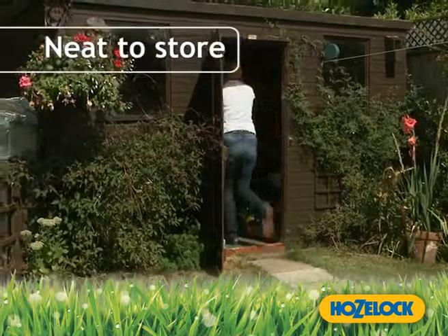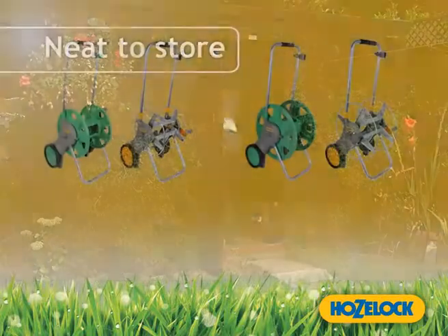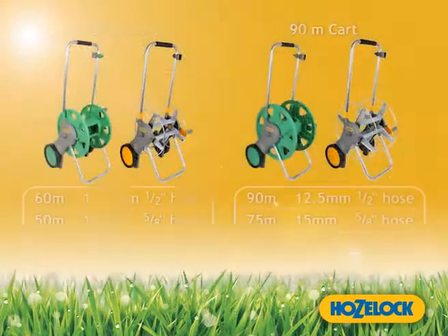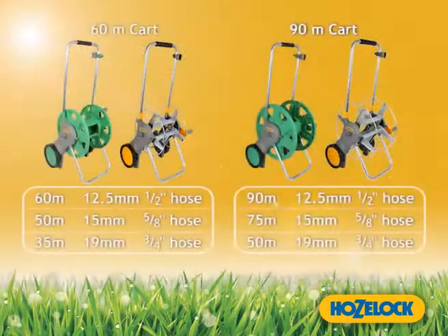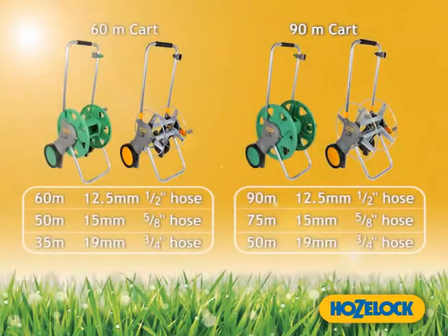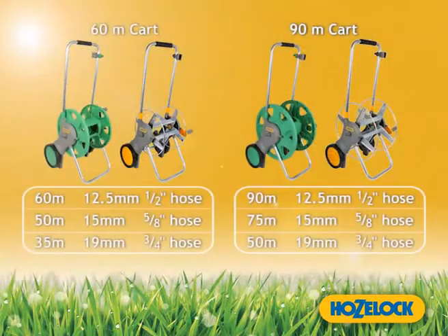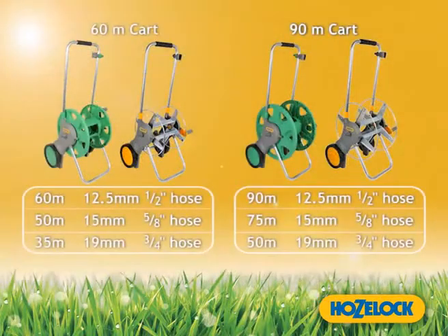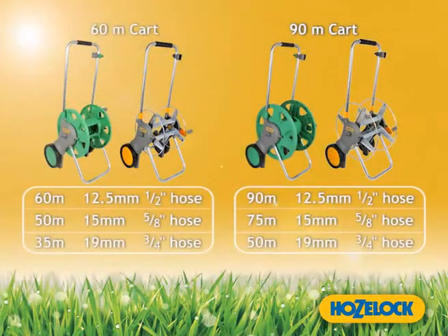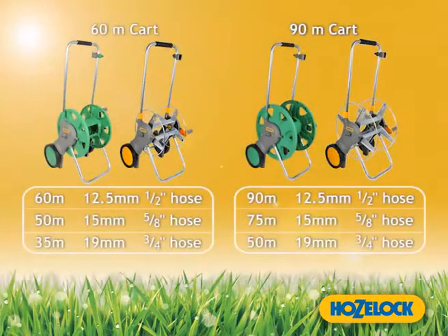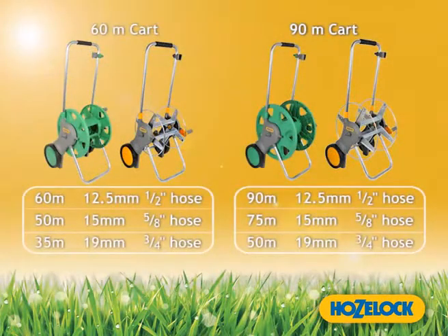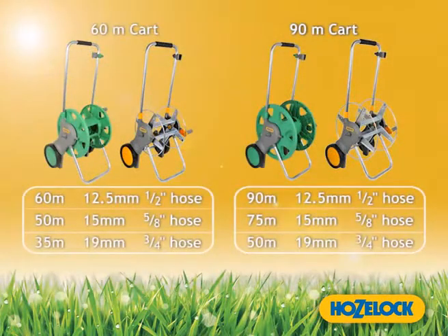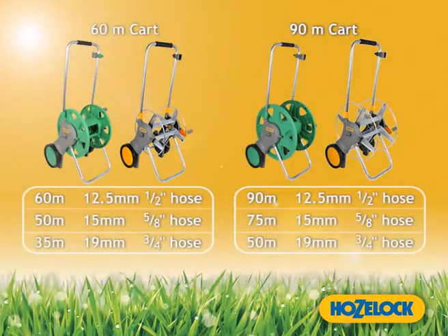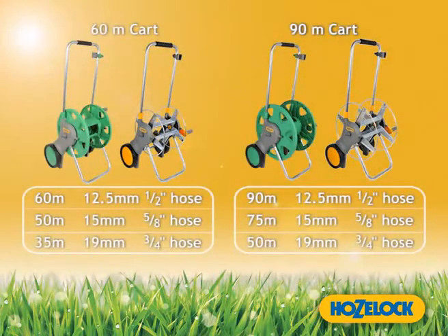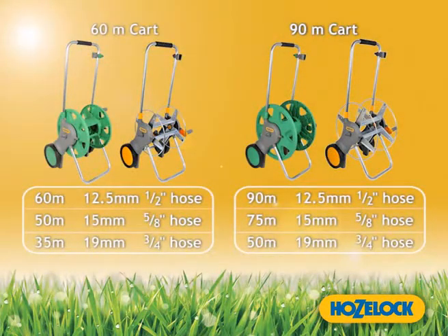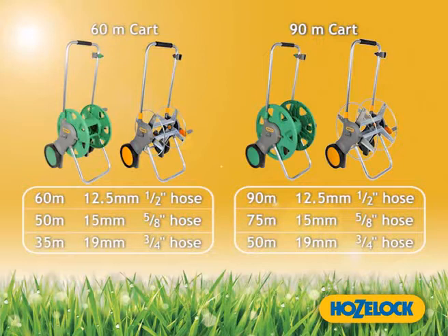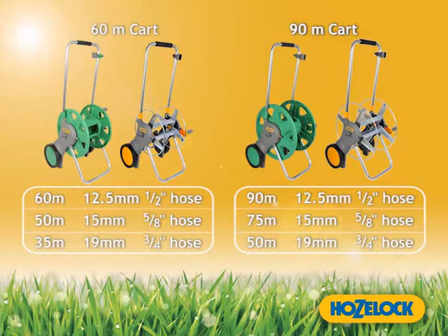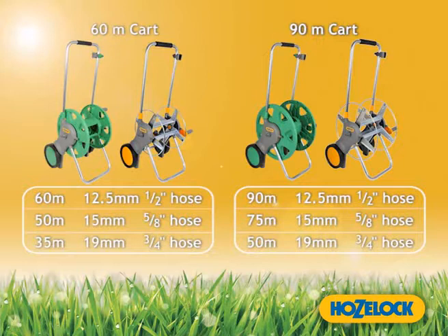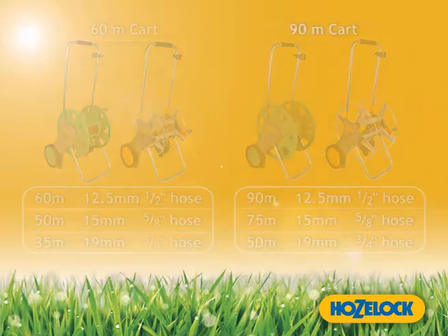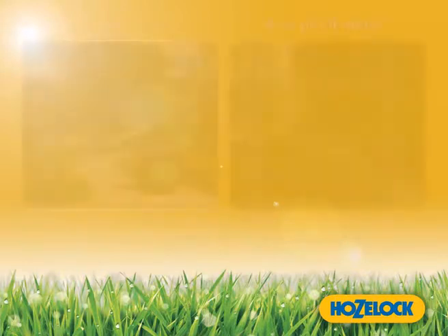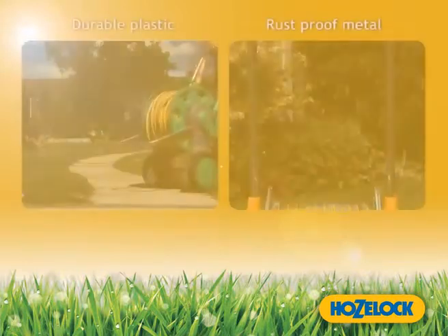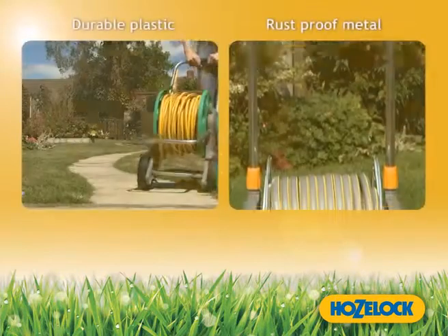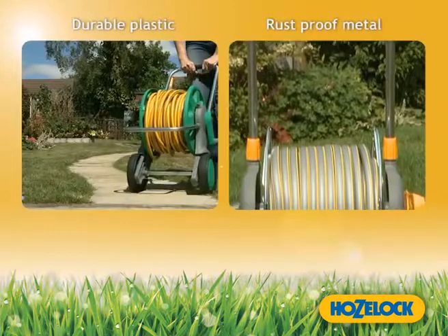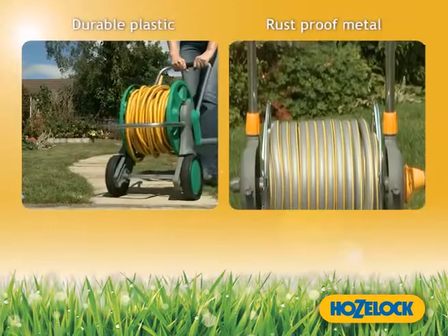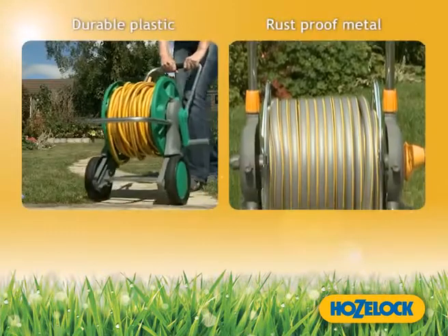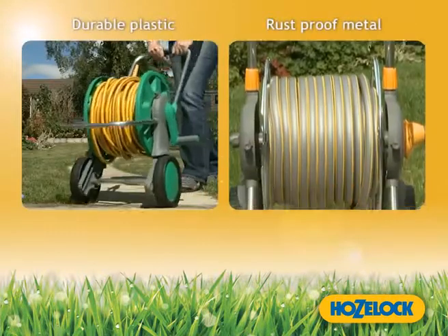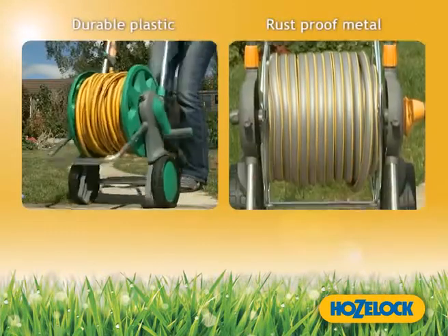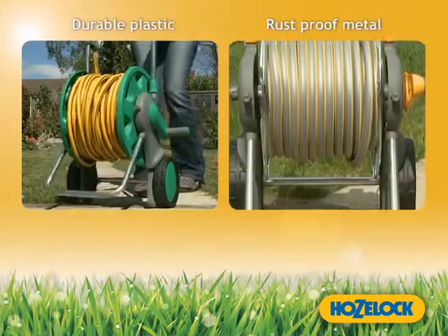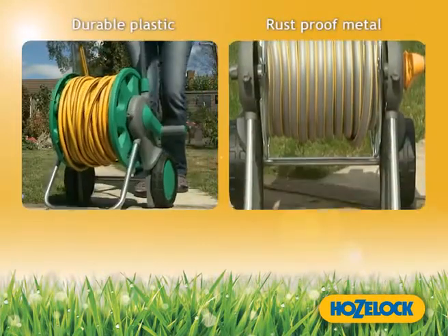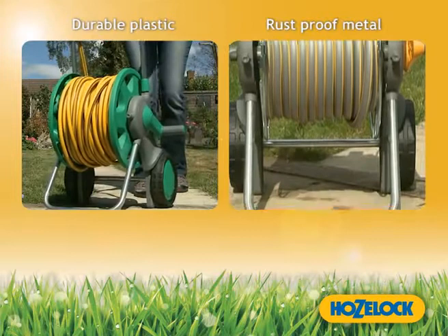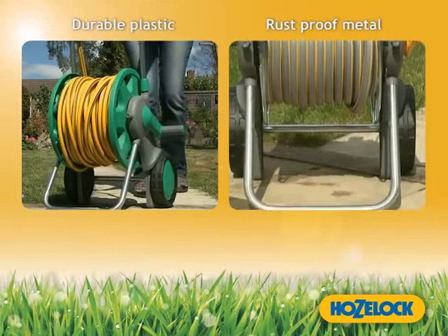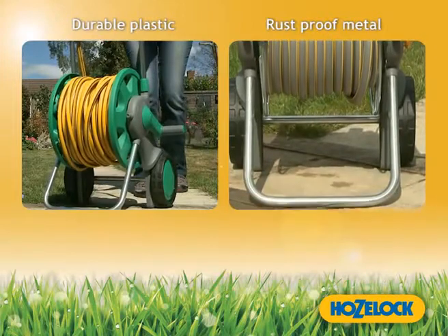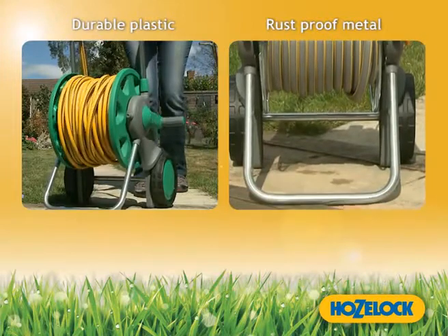The large carts can fit up to 90 meters of 12.5mm hose, and are available in either a durable plastic or a tough rust-proof zinc plated steel.